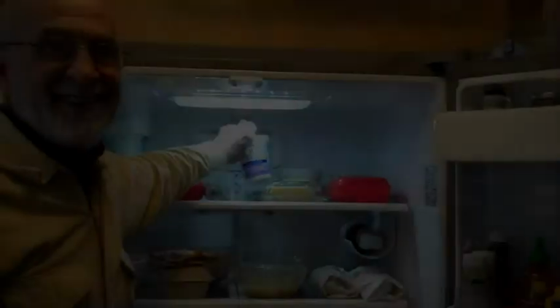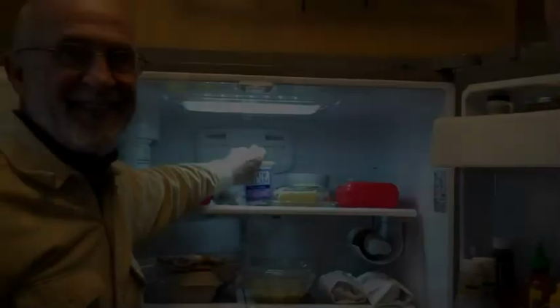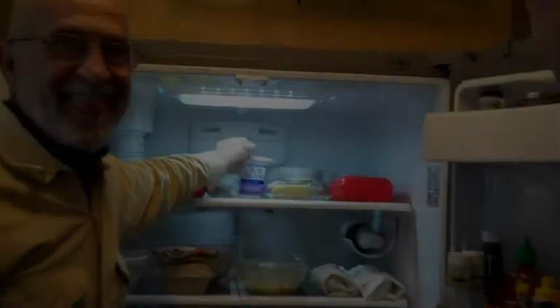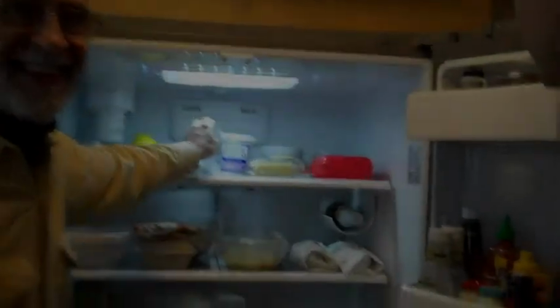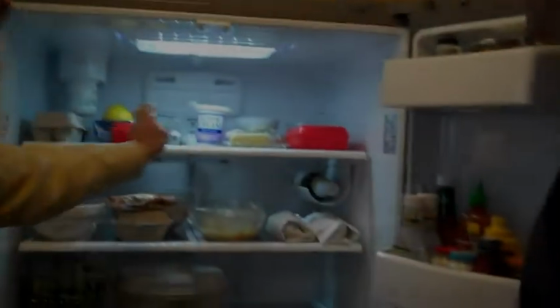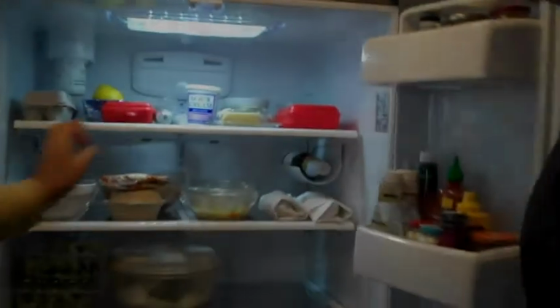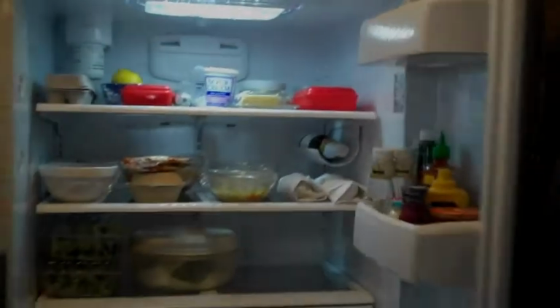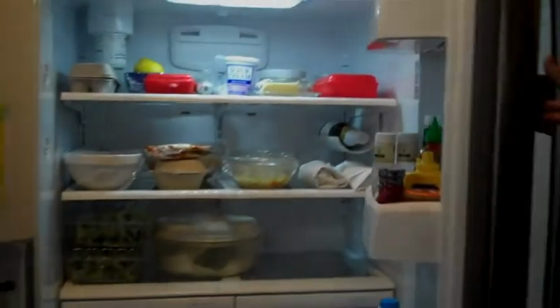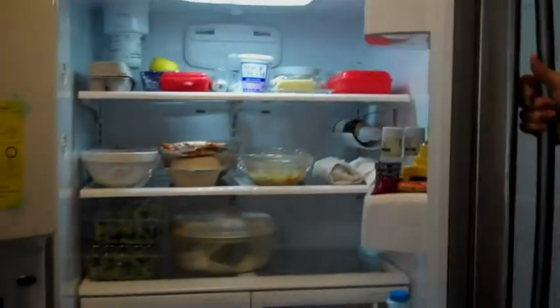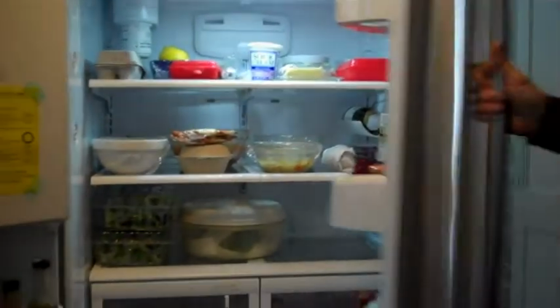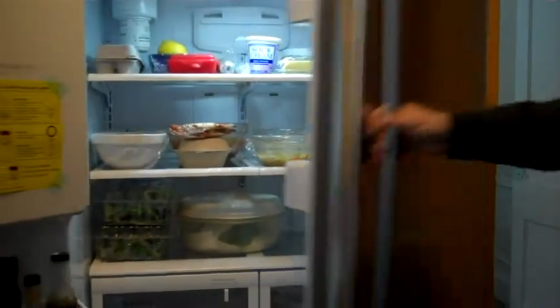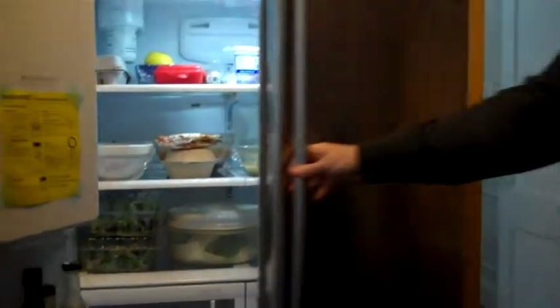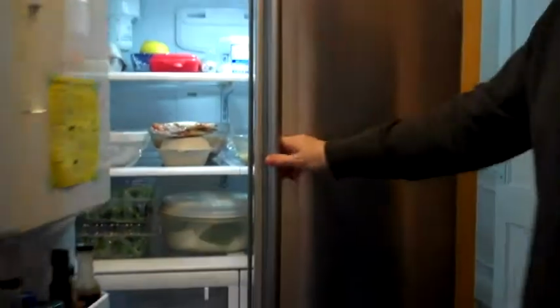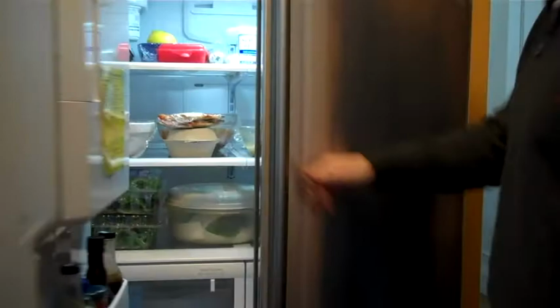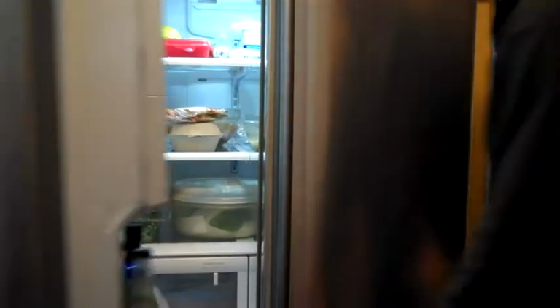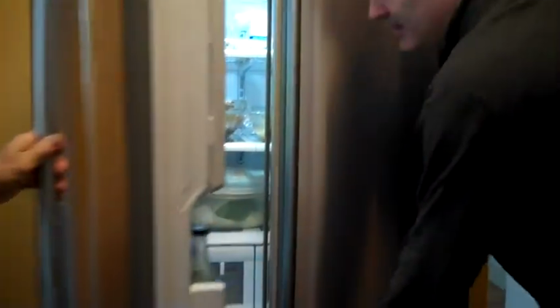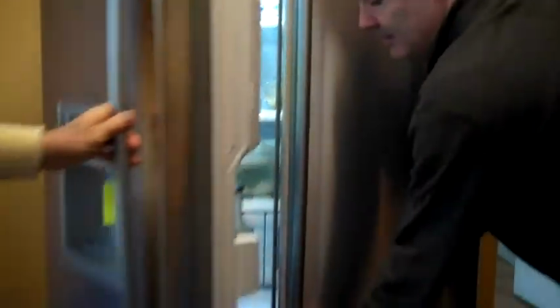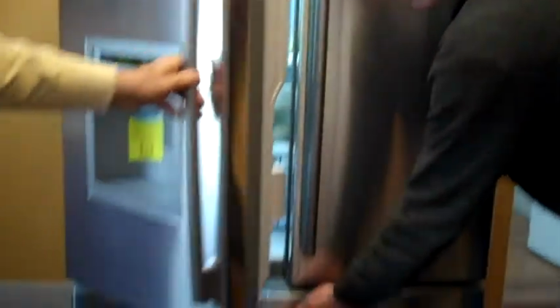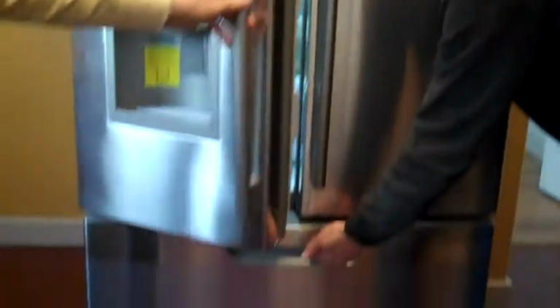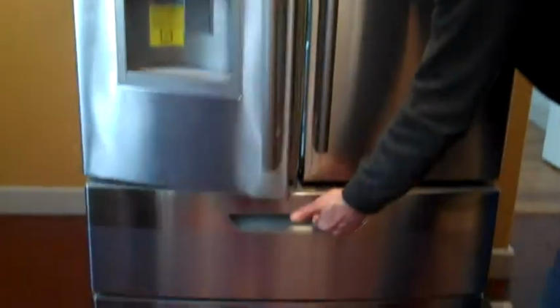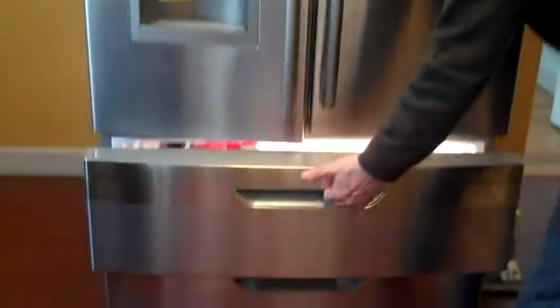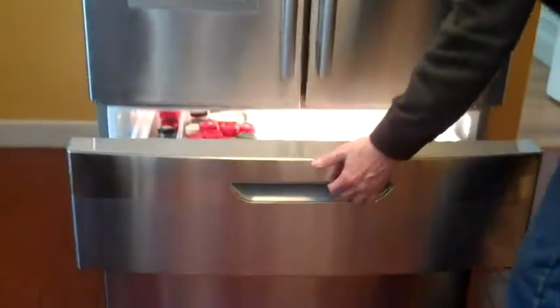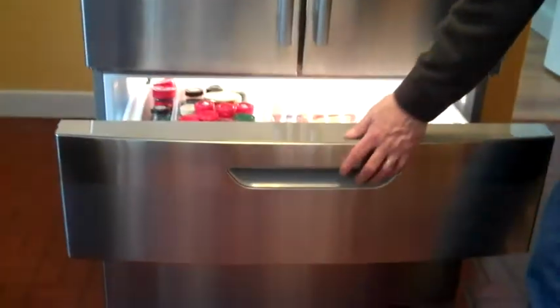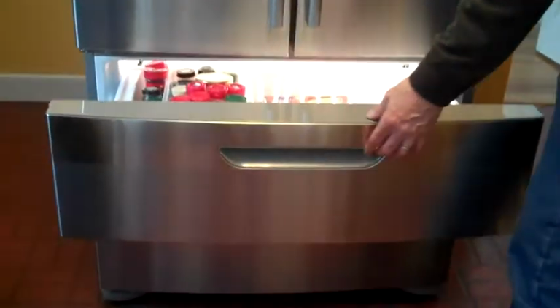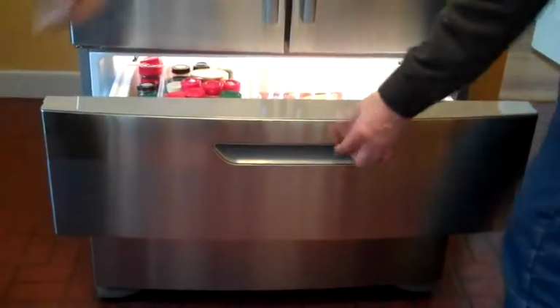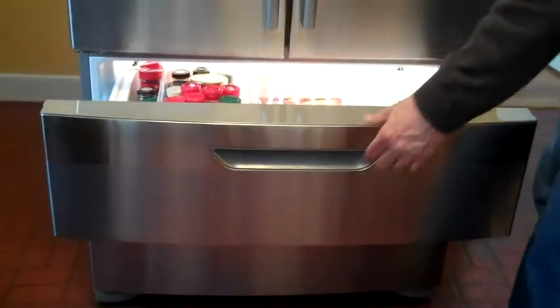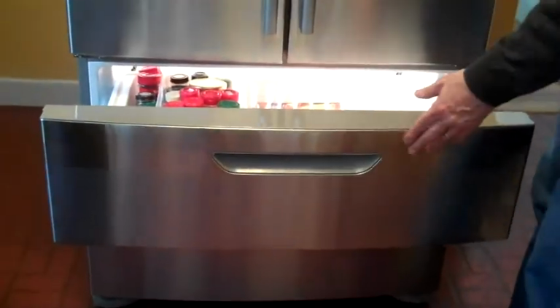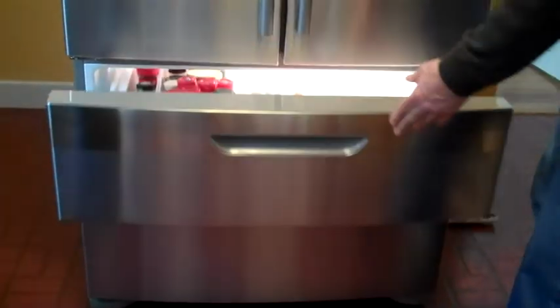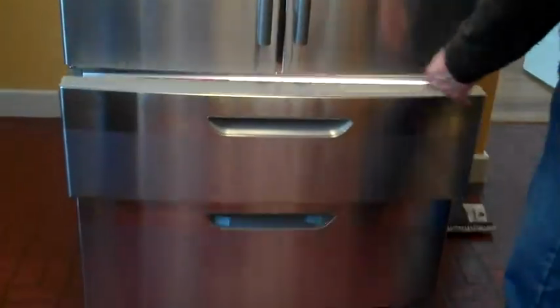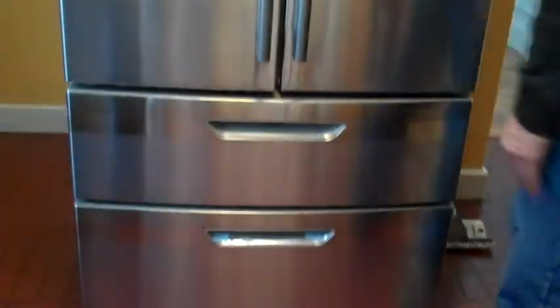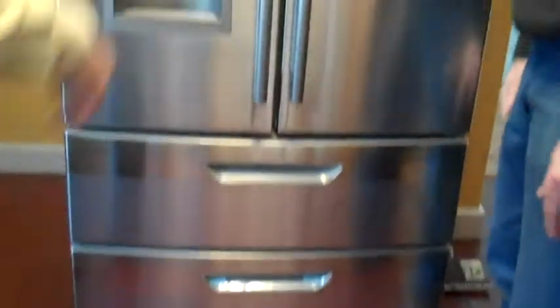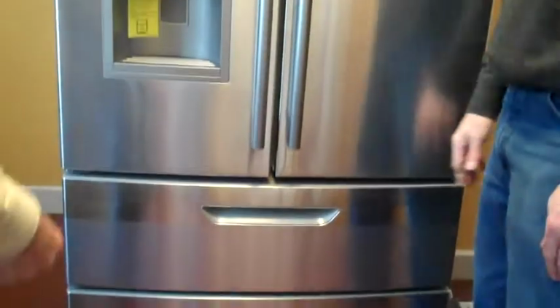And the most intelligent thing is that your freezer is on the bottom, because you don't go to your freezer all the time. It's that bad — I shouldn't go down on it.